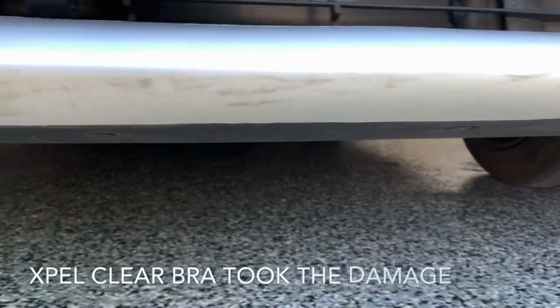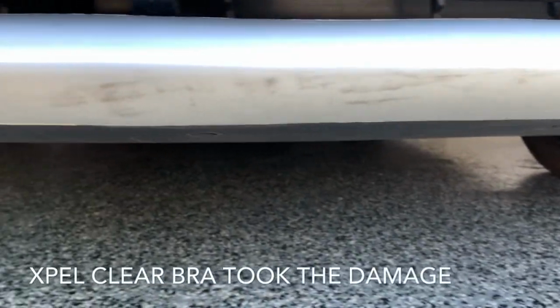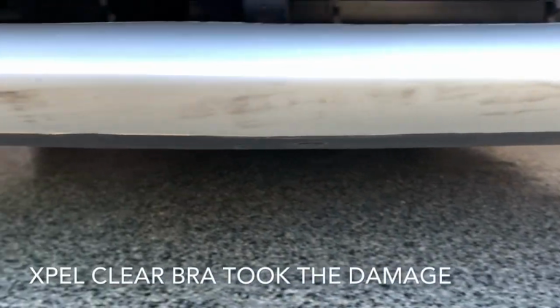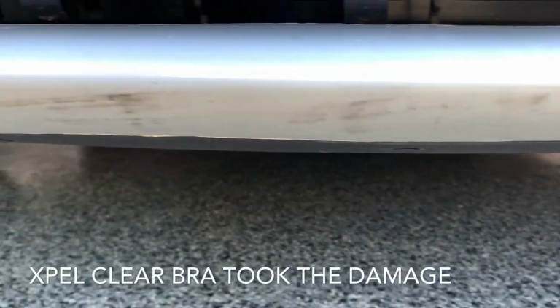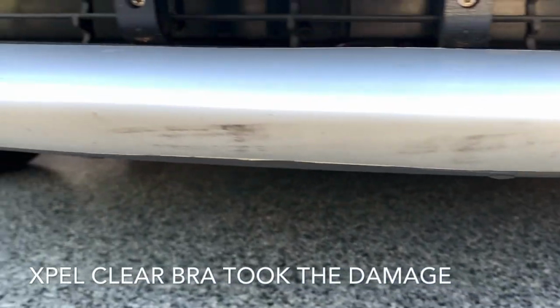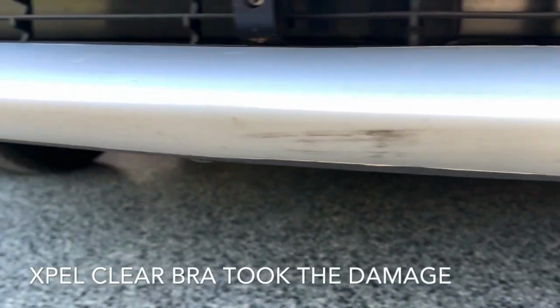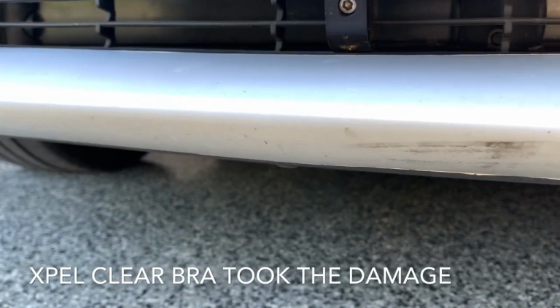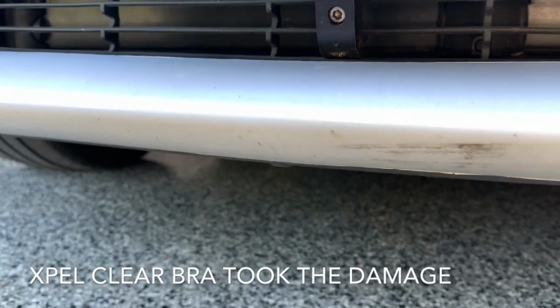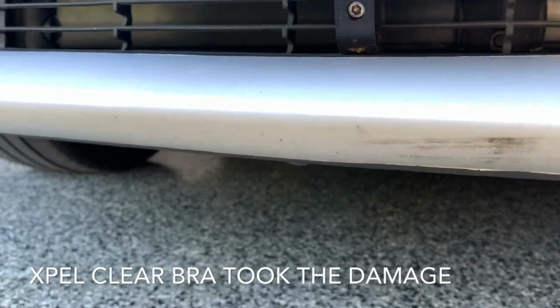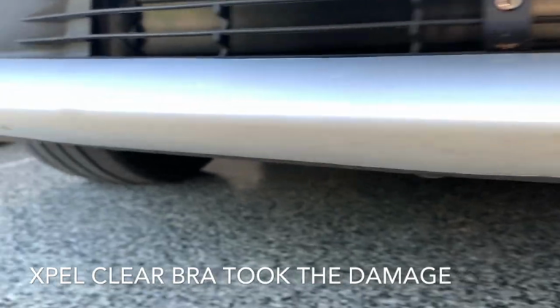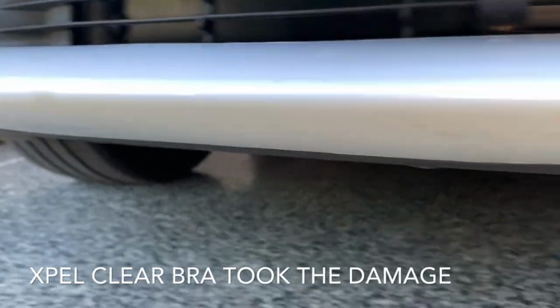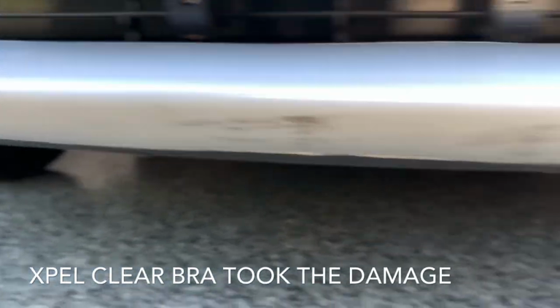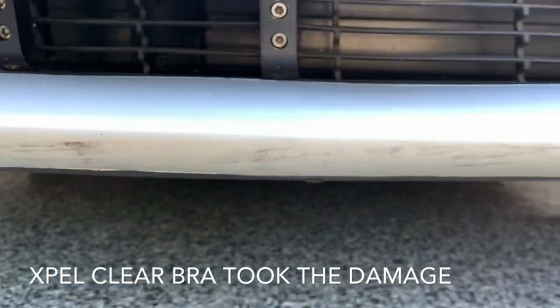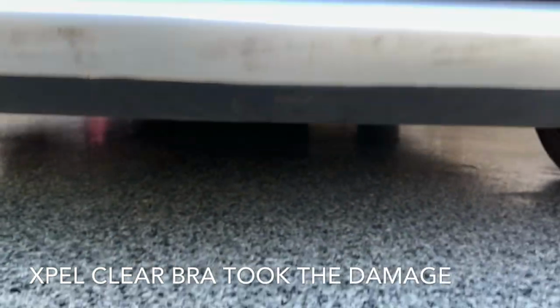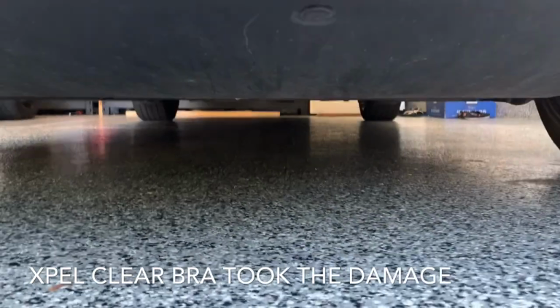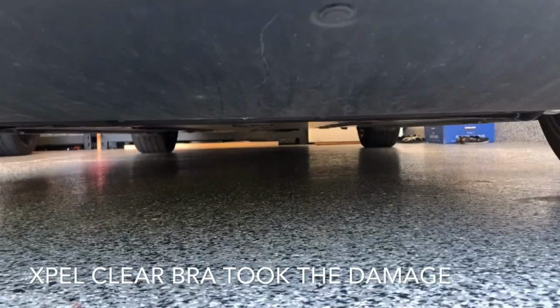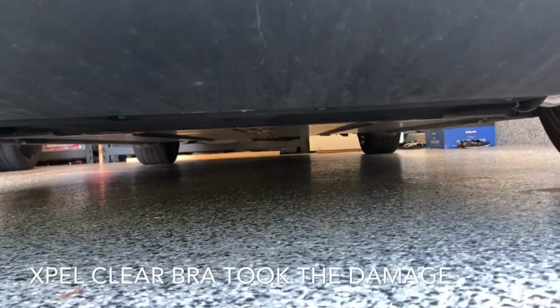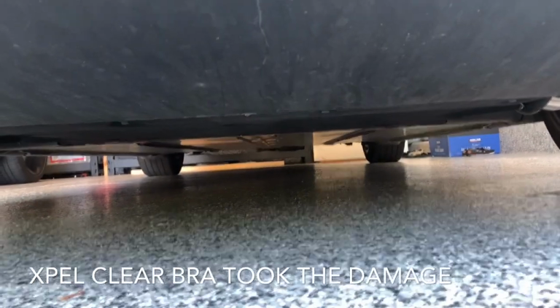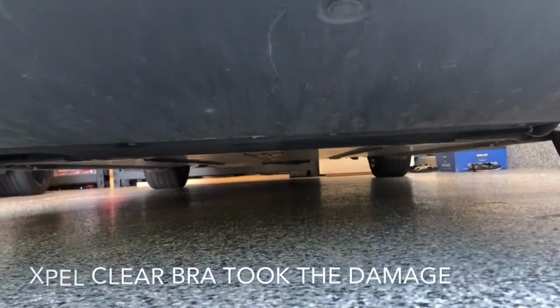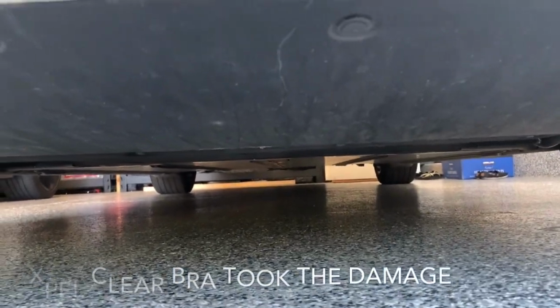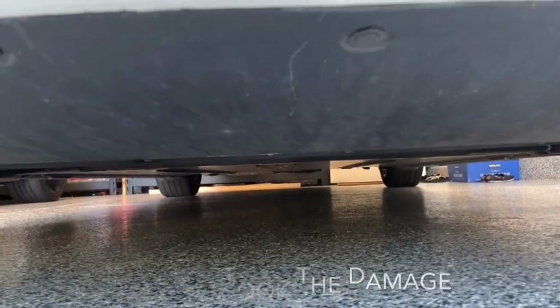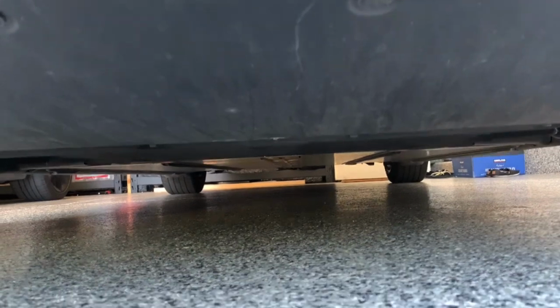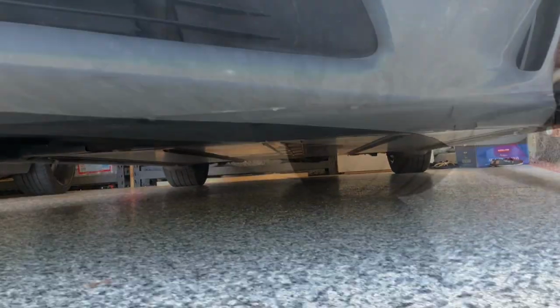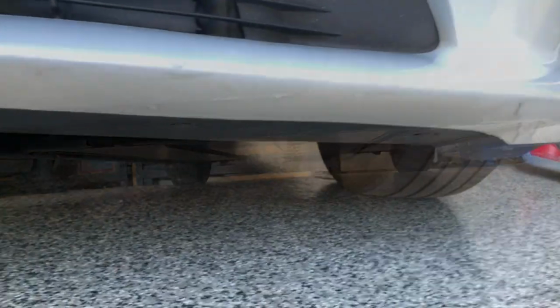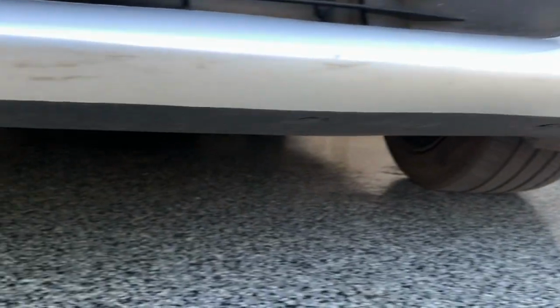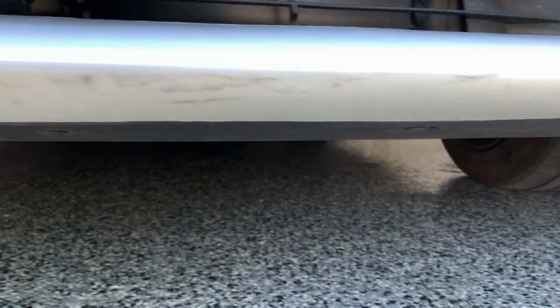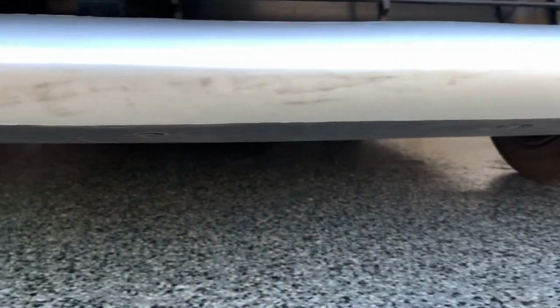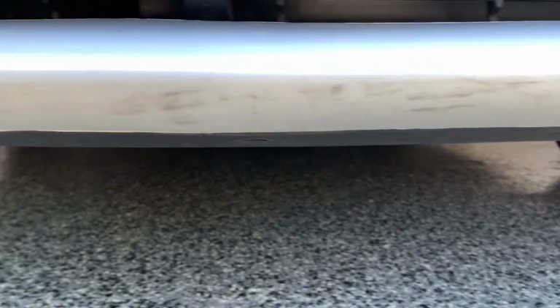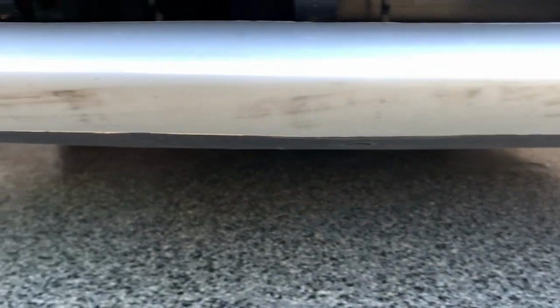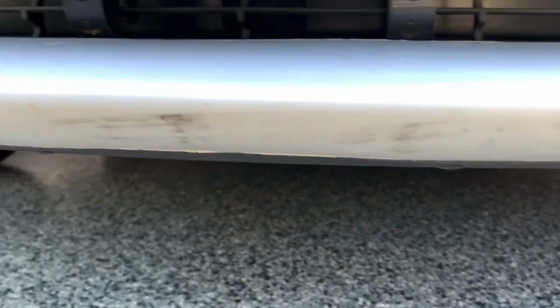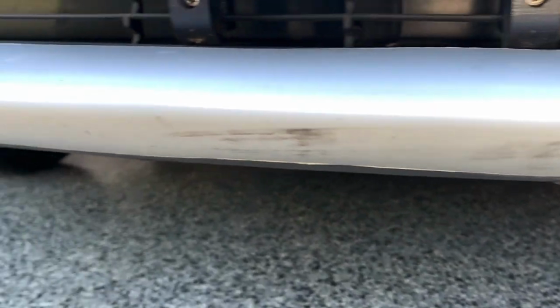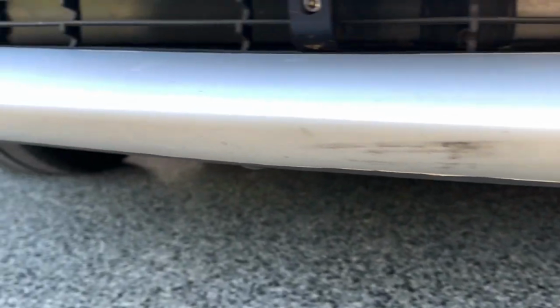This is the aftermath. It looks pretty scratched up. We do have clear bra in front, which seems to have protected the paint, but there's some indentation. Doesn't look like any damage underneath the vehicle.